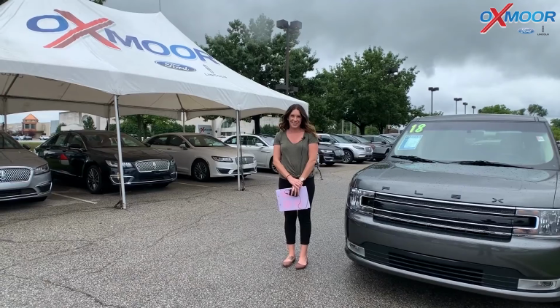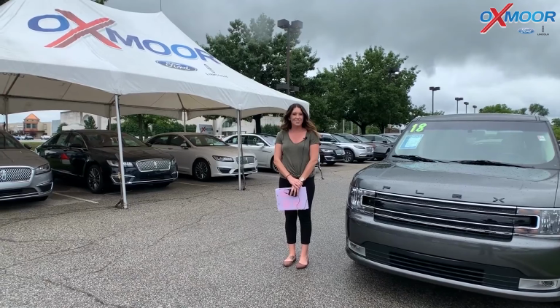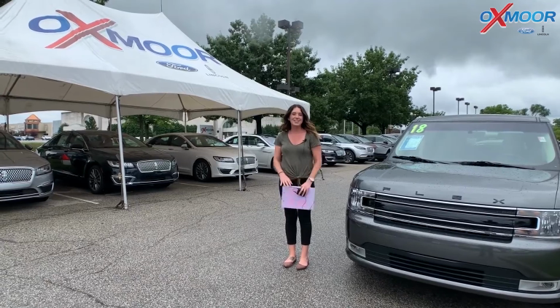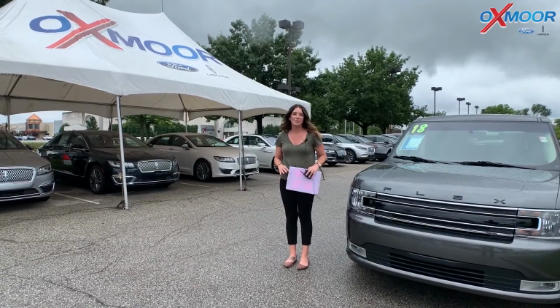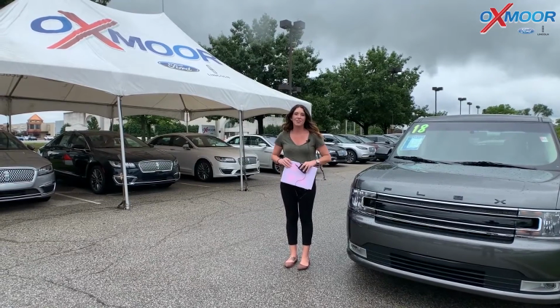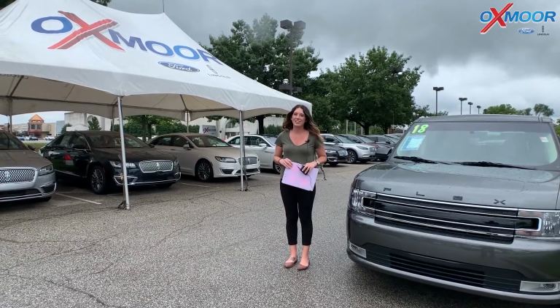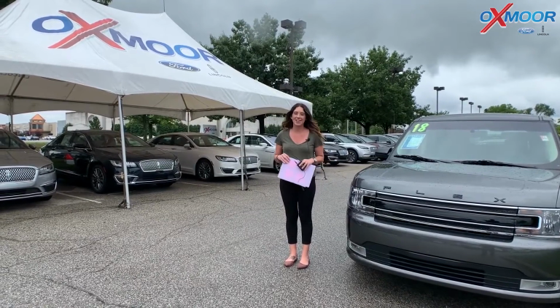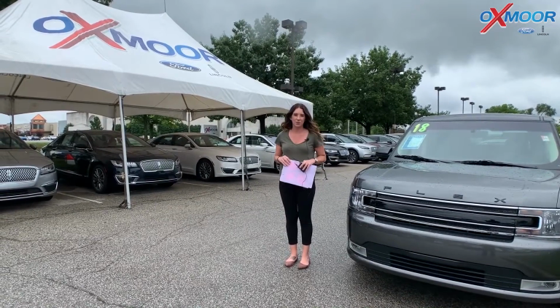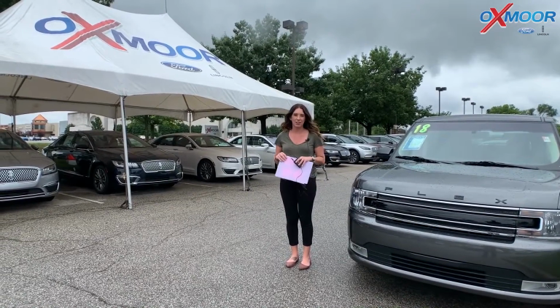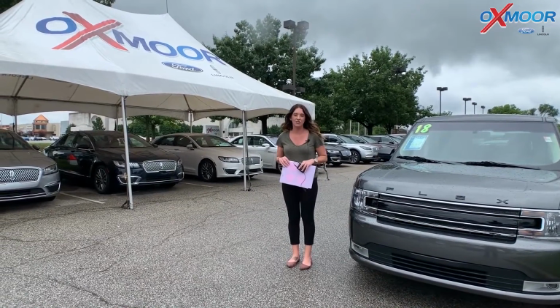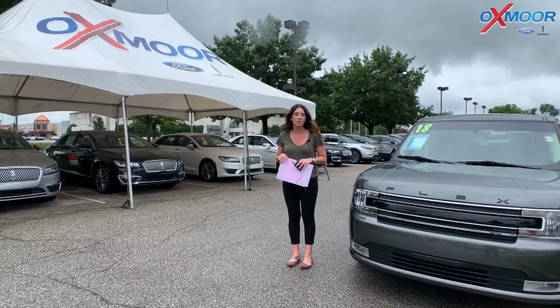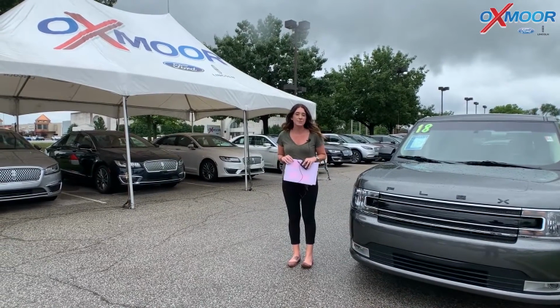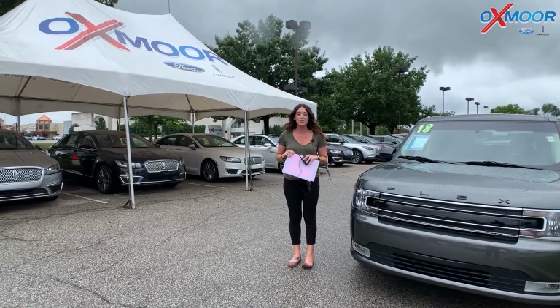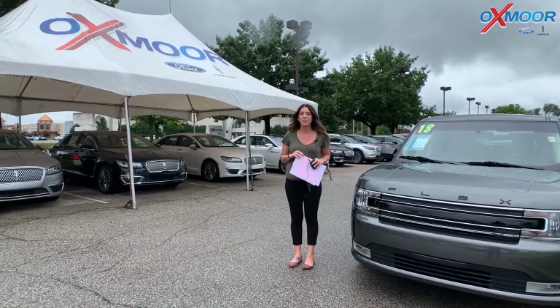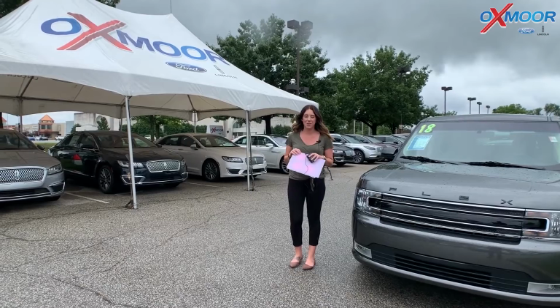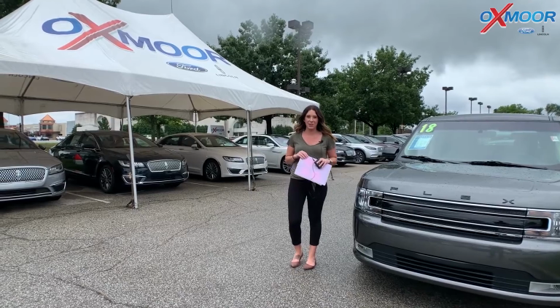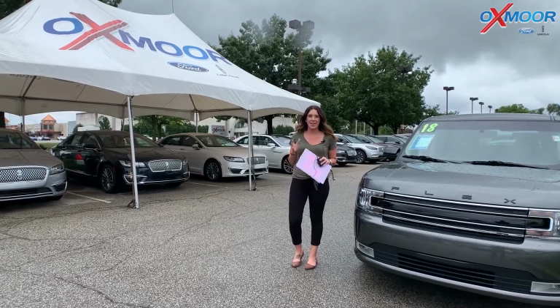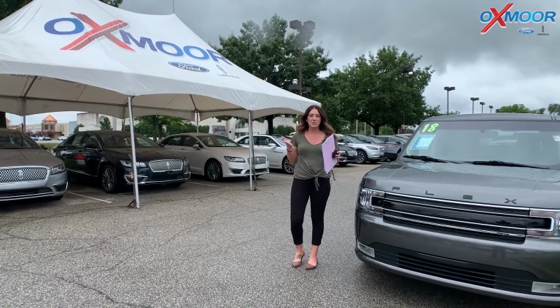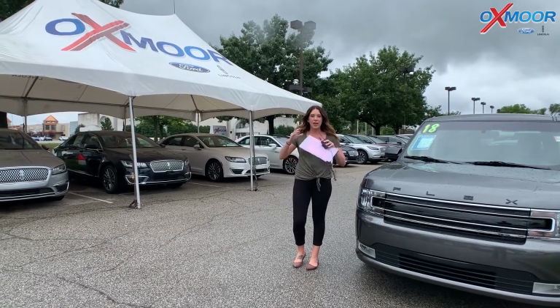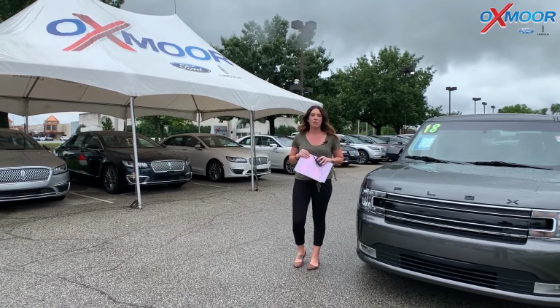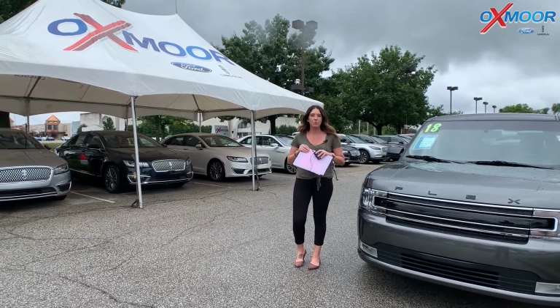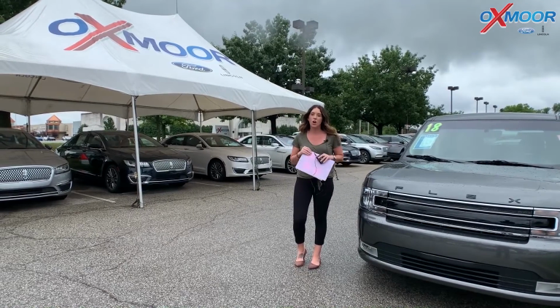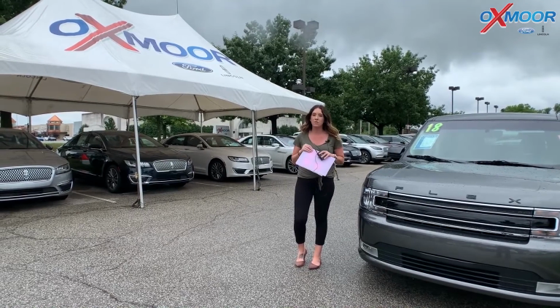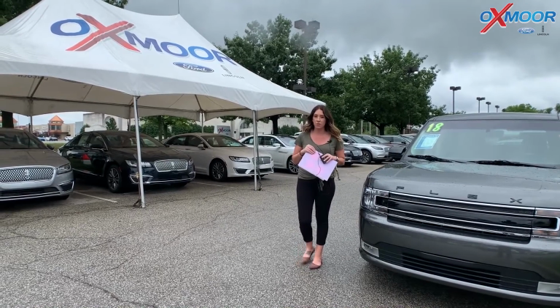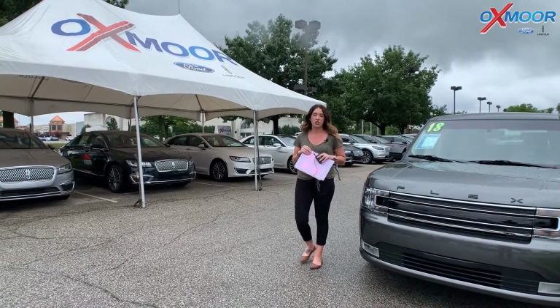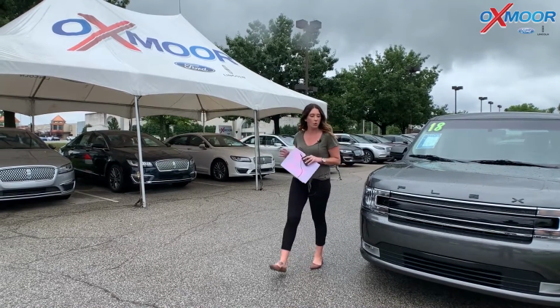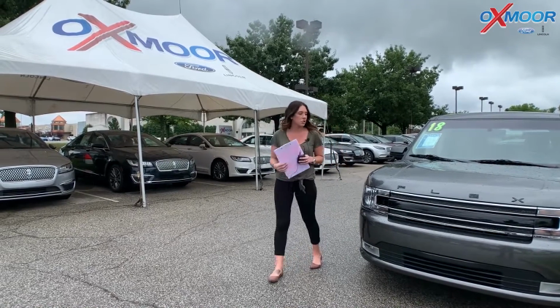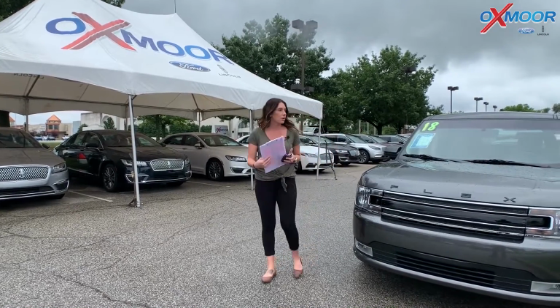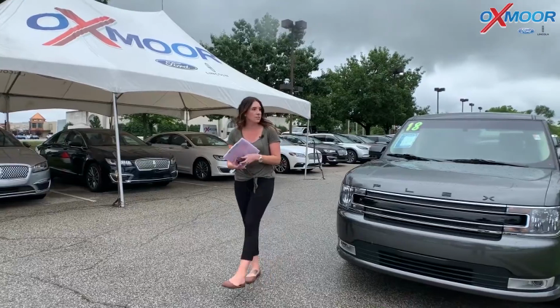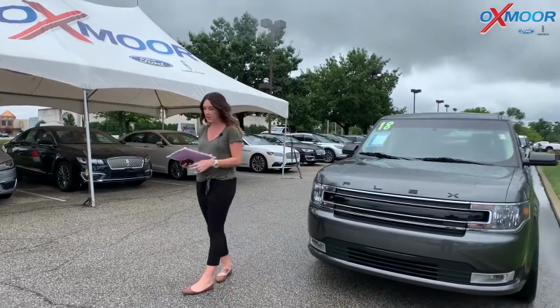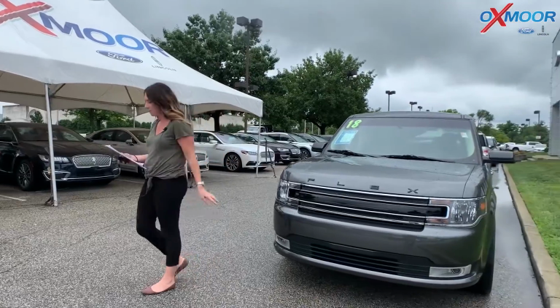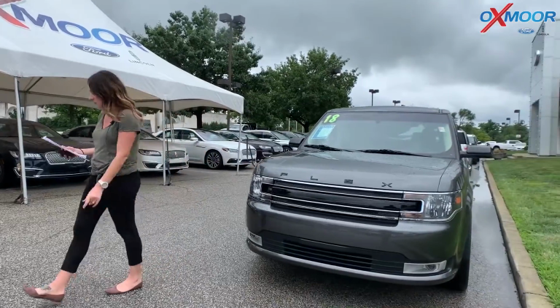Hey everyone, it's Gabrielle over here today at Oxmoor Ford Lincoln for our Facebook Used Vehicles of the Week. This week we have three pre-owned Fords to share with you all, so we're going to go over some information on the first one.